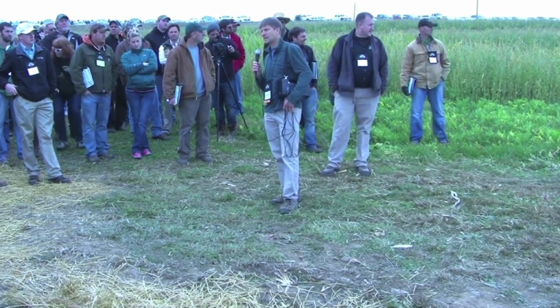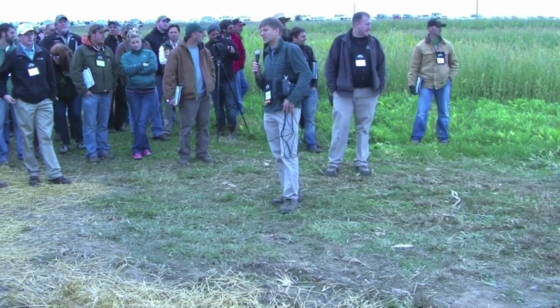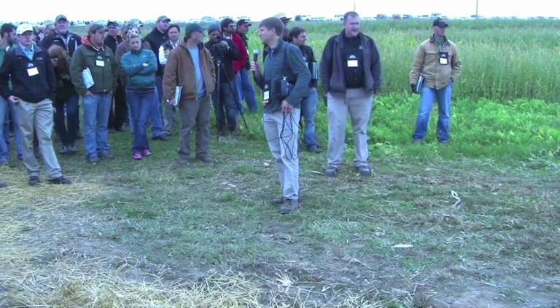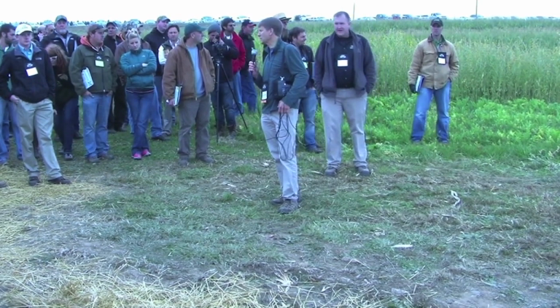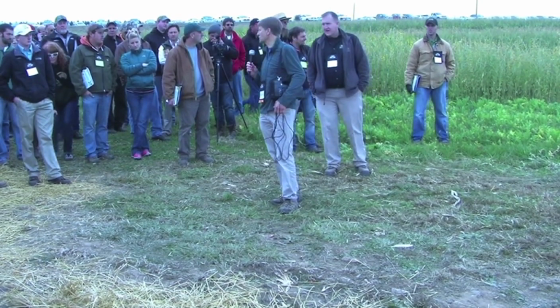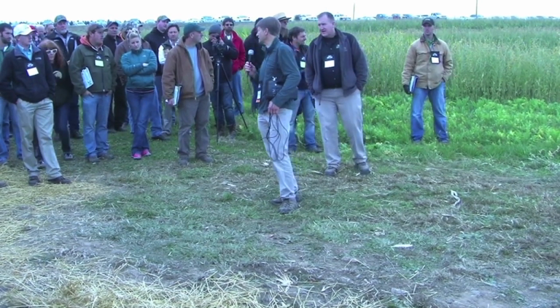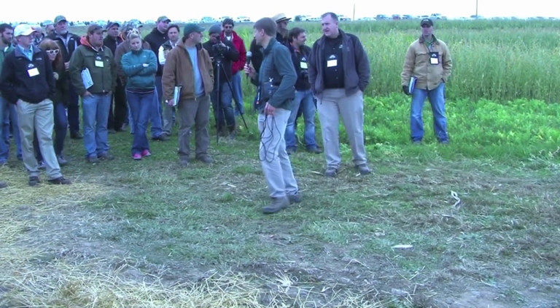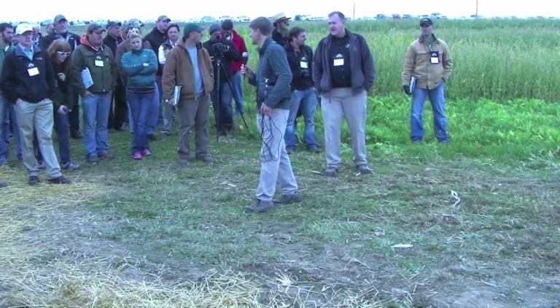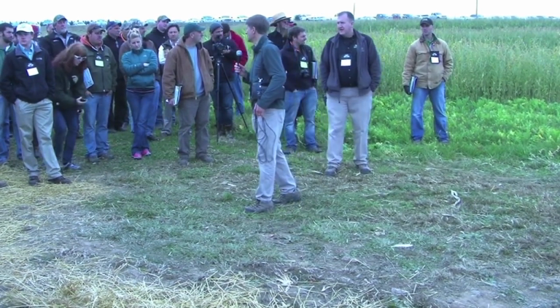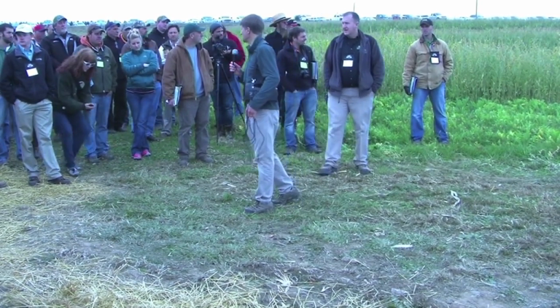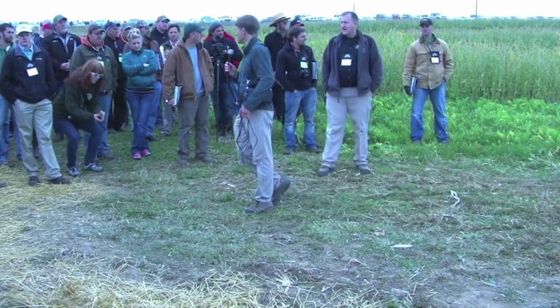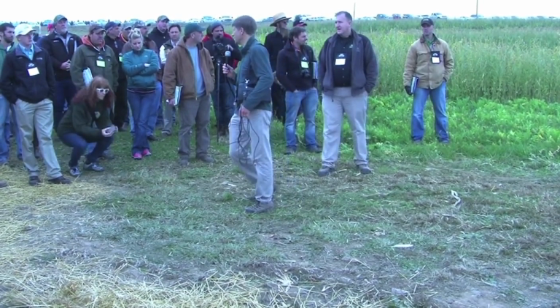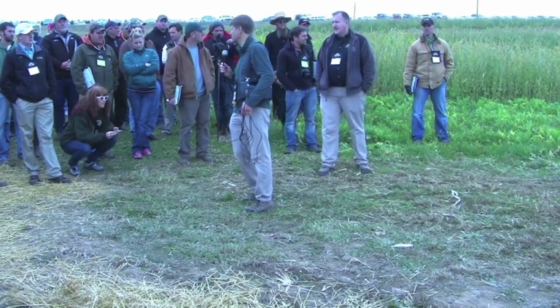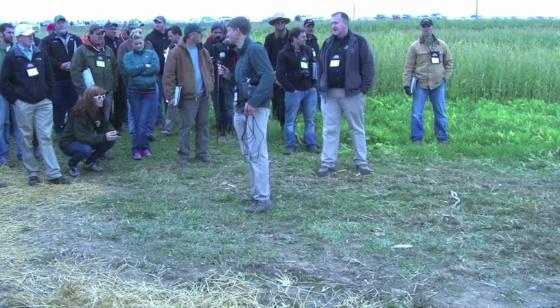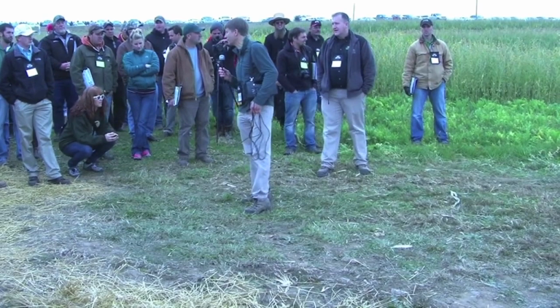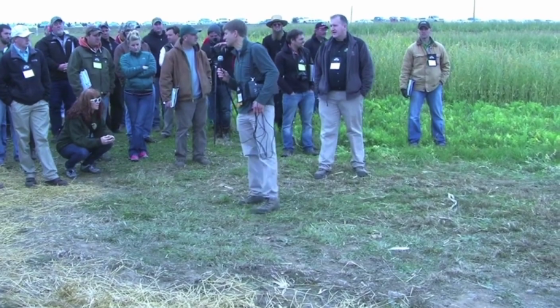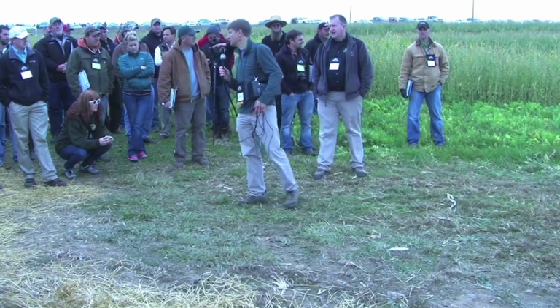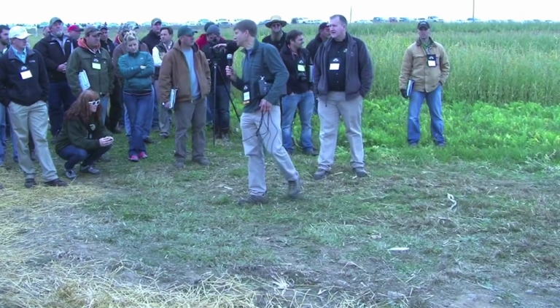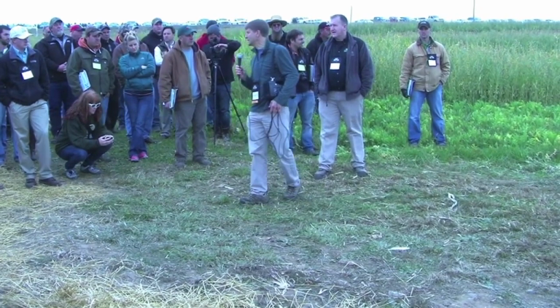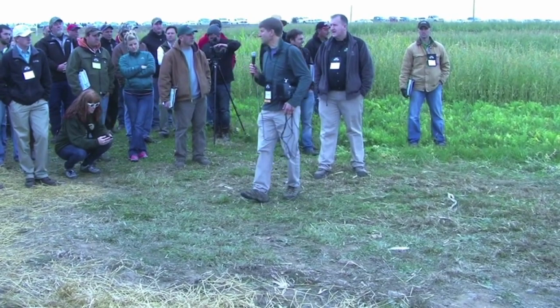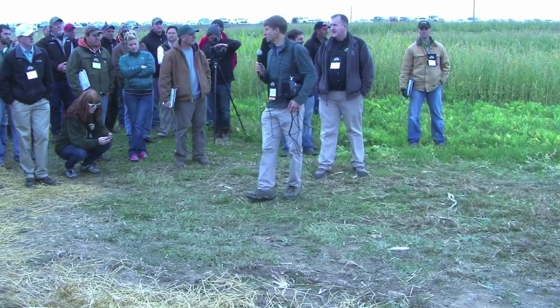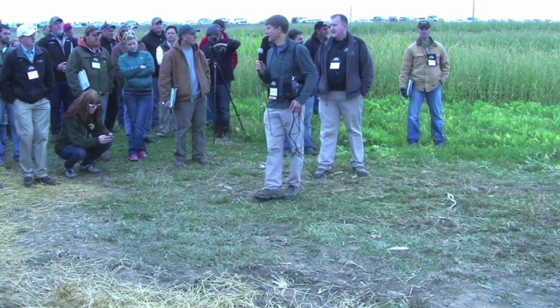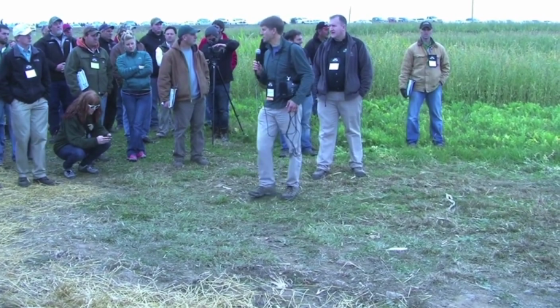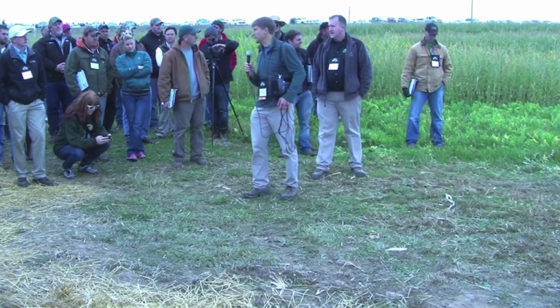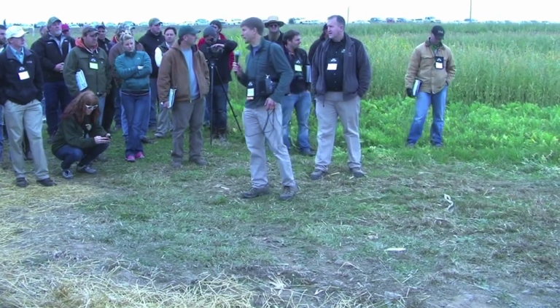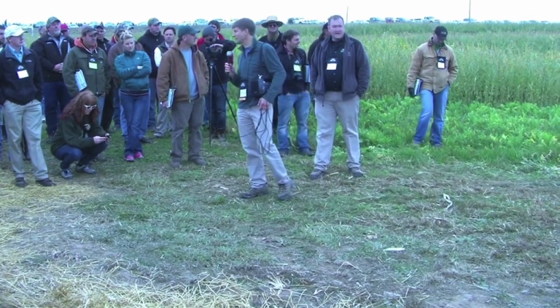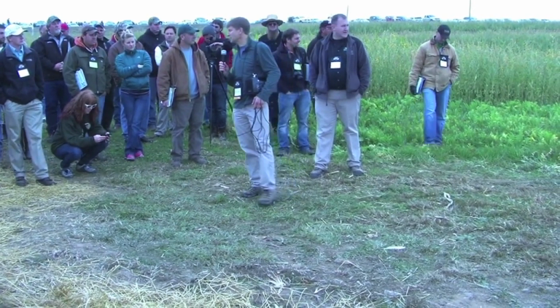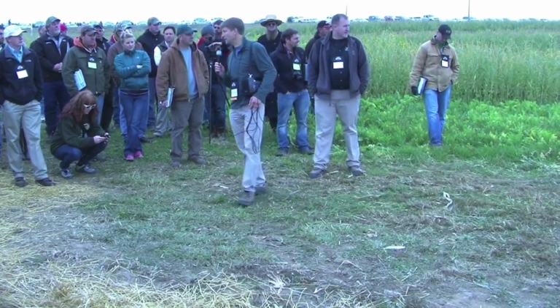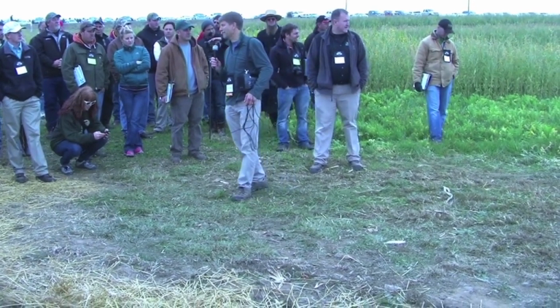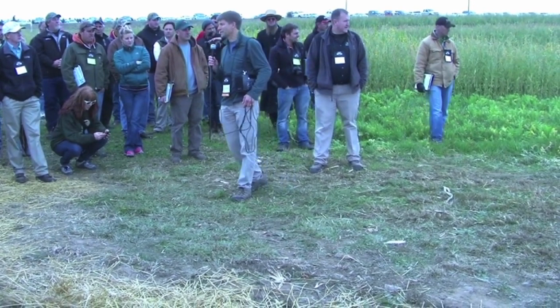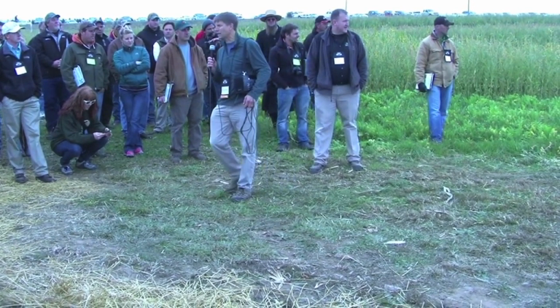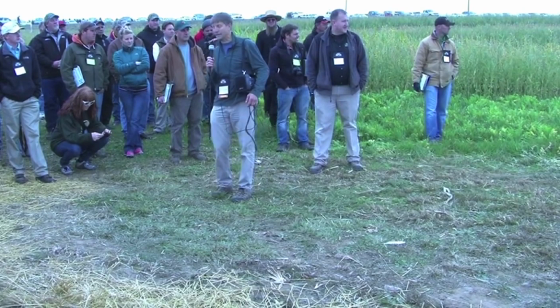You'll see some different colored lights on it. With the blue light on, it's running in auto-steer mode. We gave it a GPS path and it's following it.